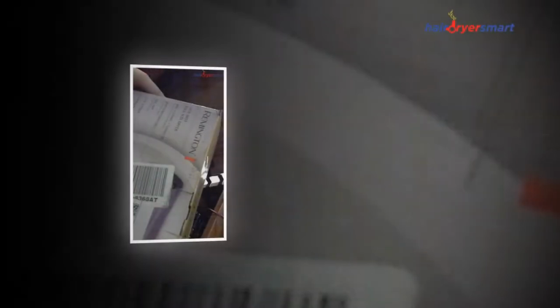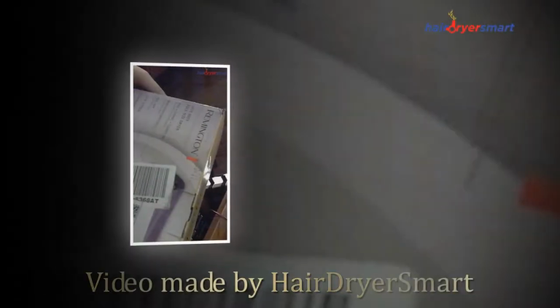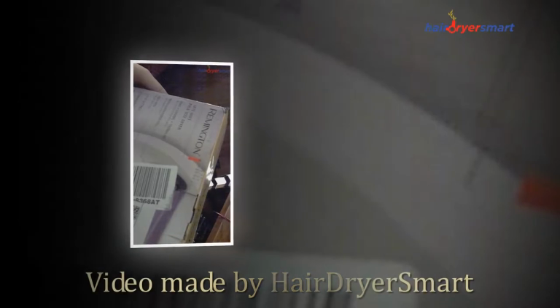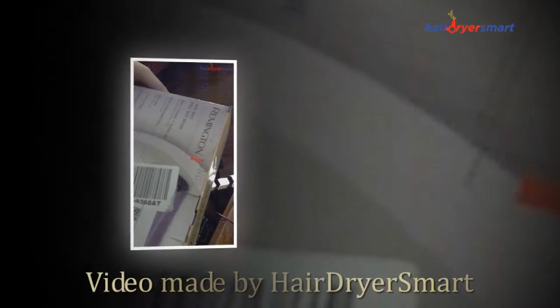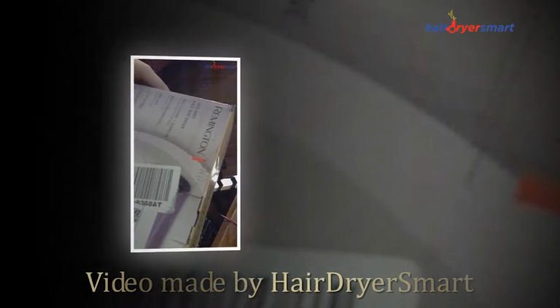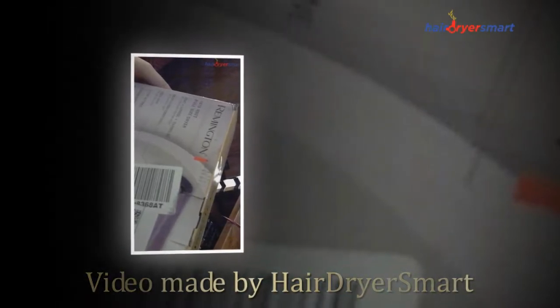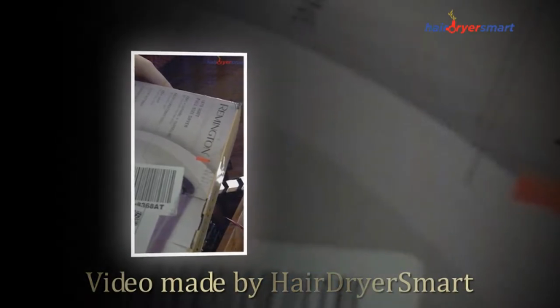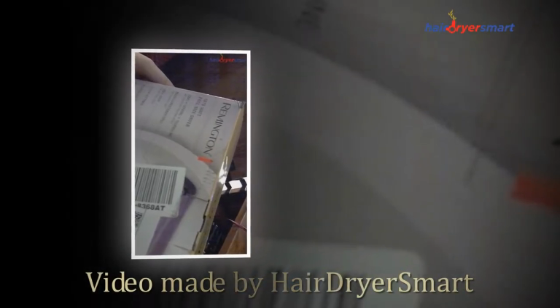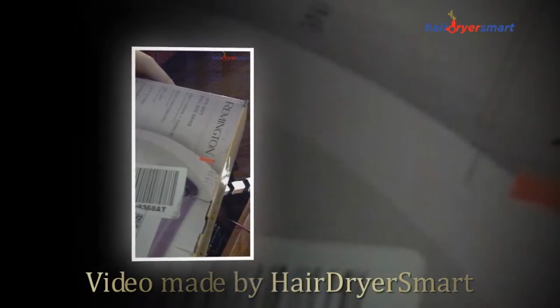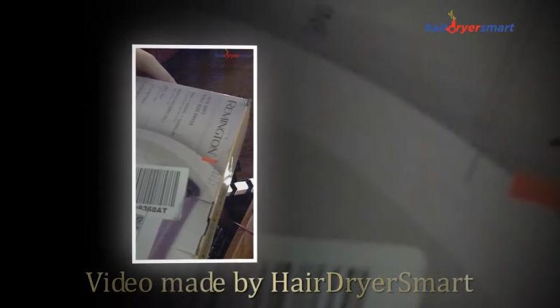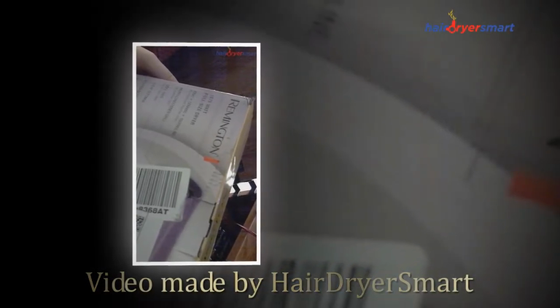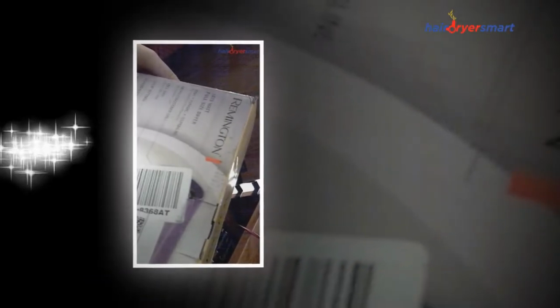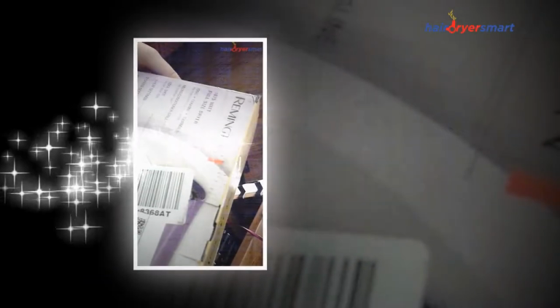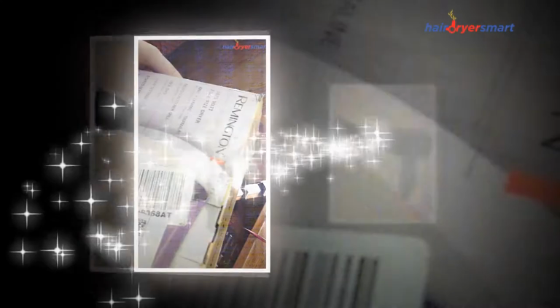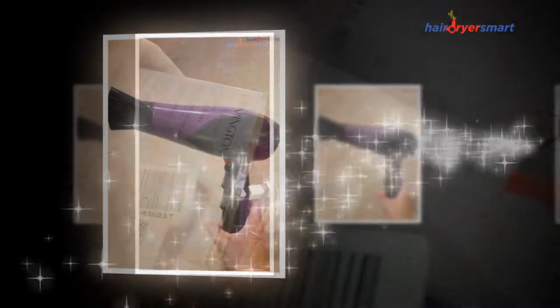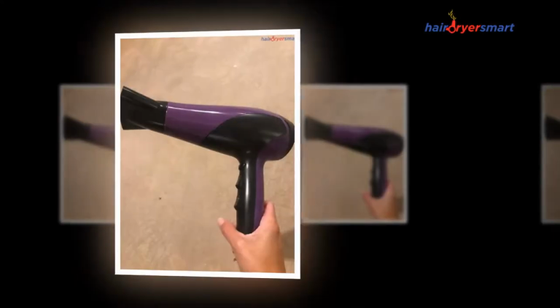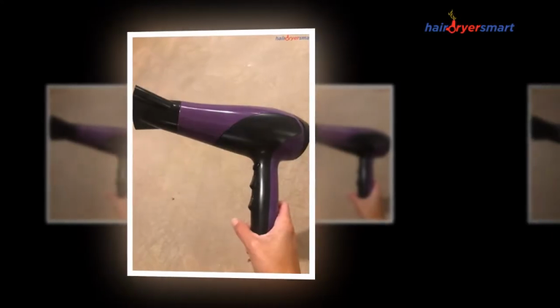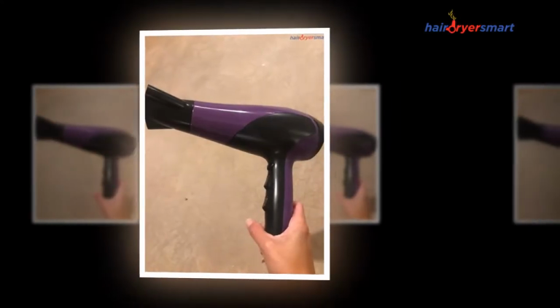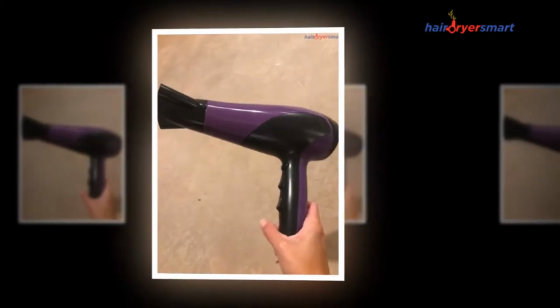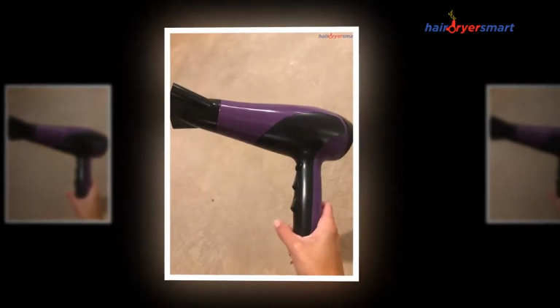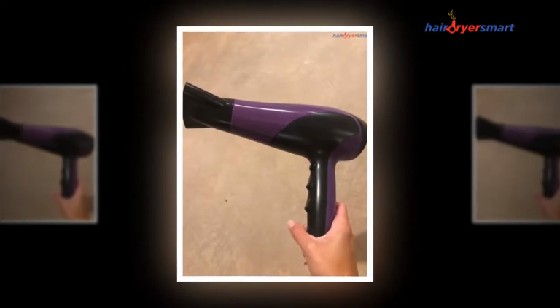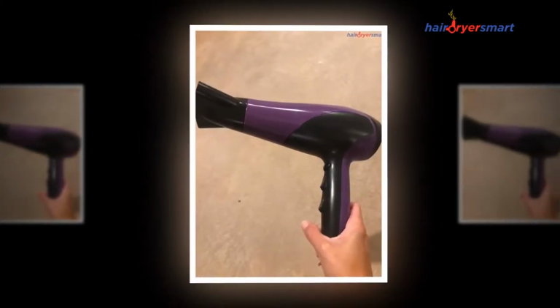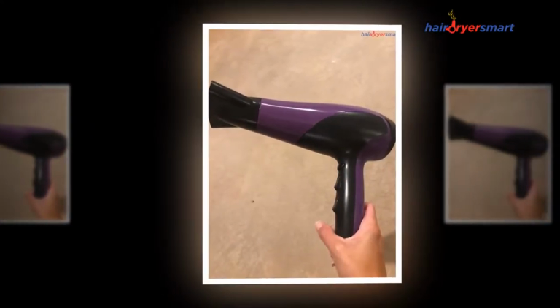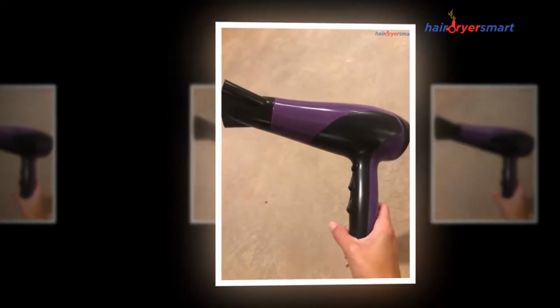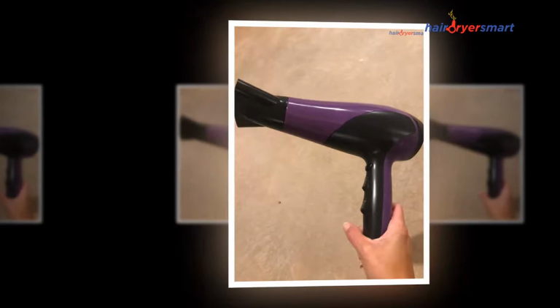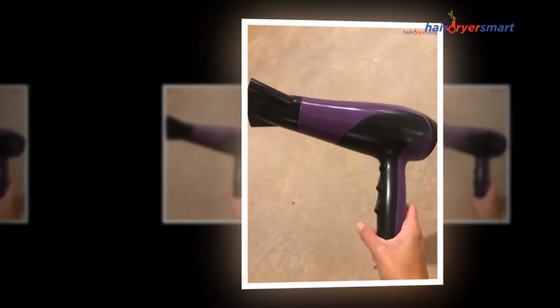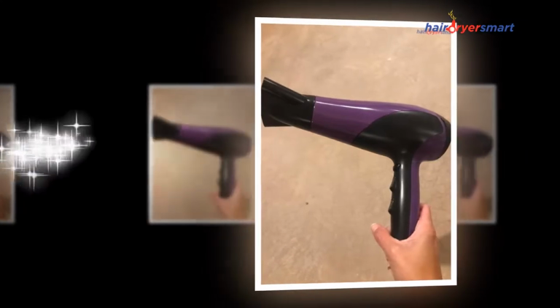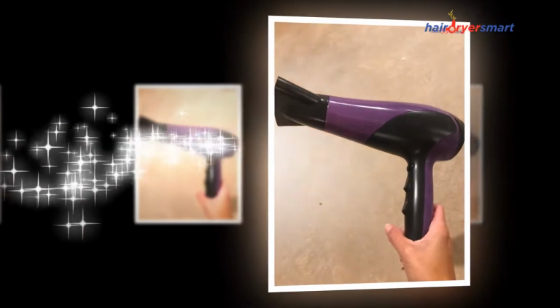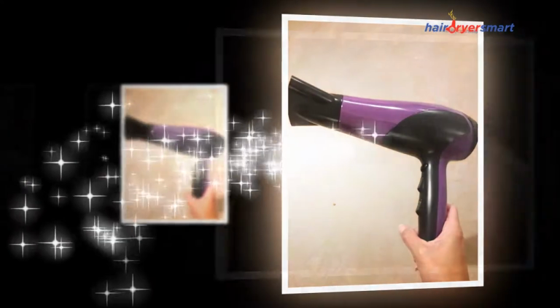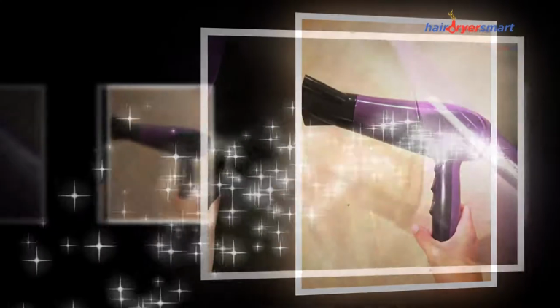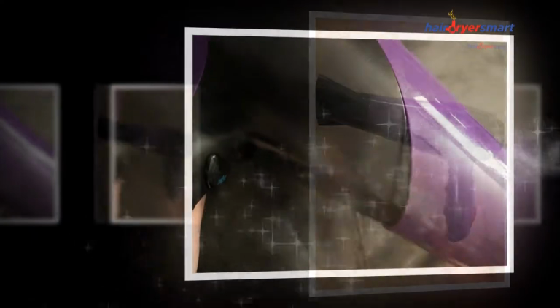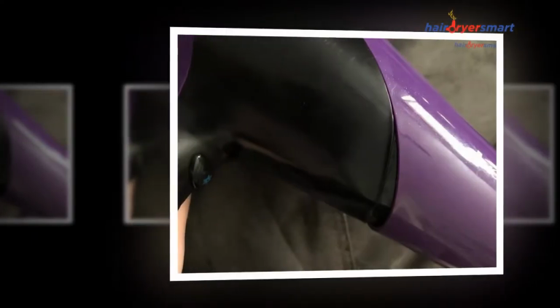Hello guys, we are figuring out this Remington D3190 damage protection hair dryer, which we are going to be showing in this video. The new Remington D3190 damage protection hair dryer.